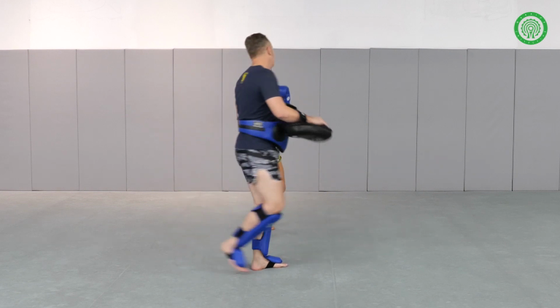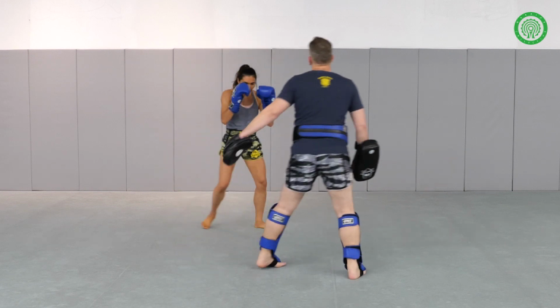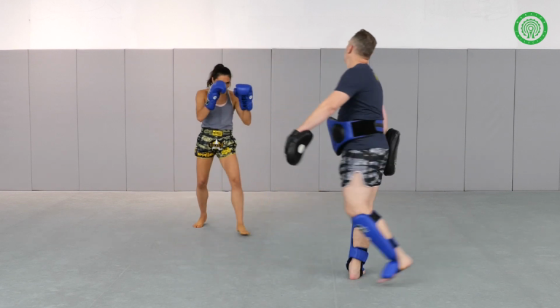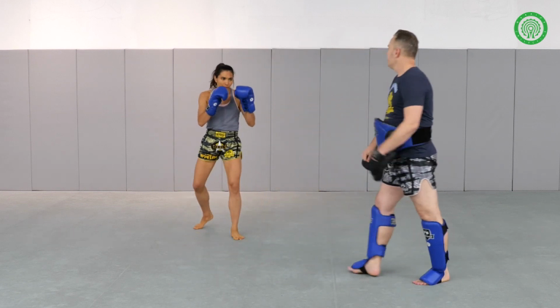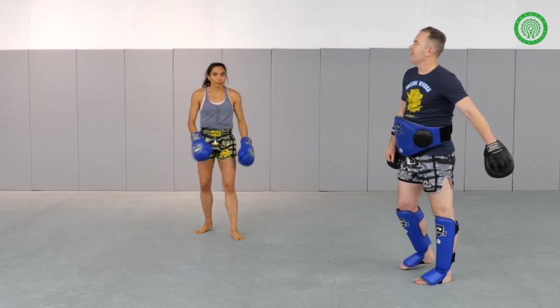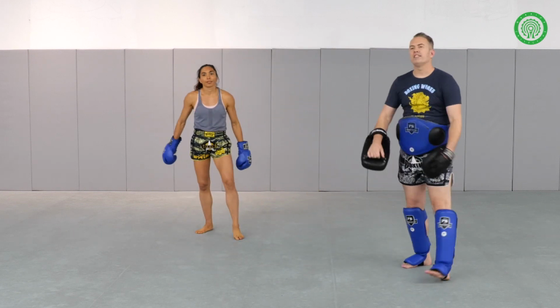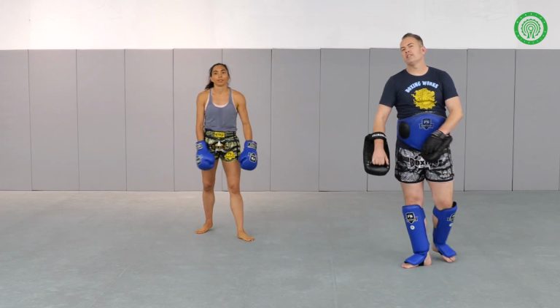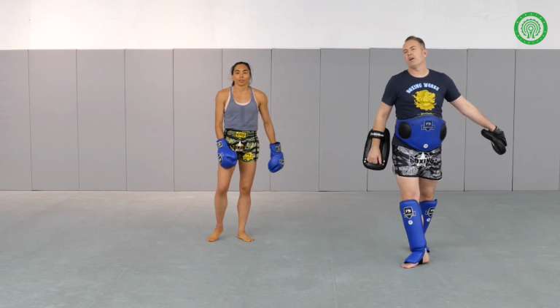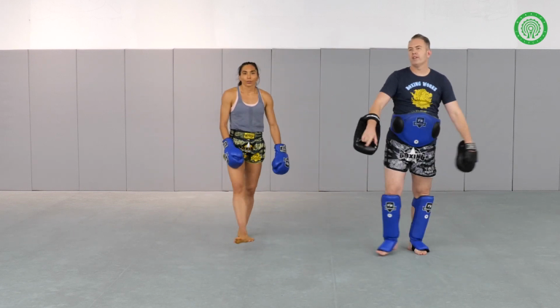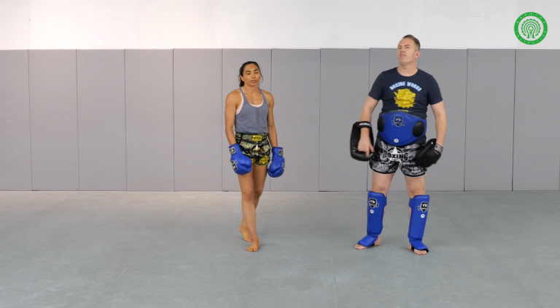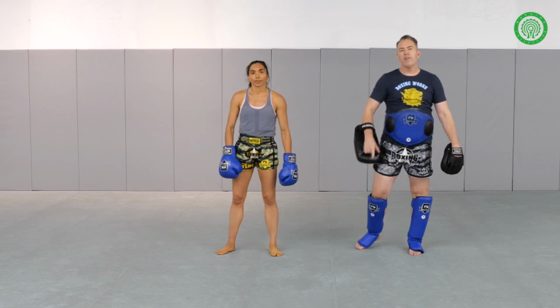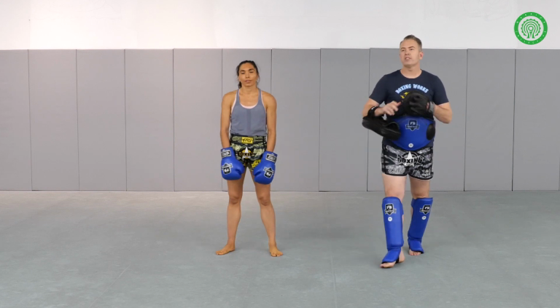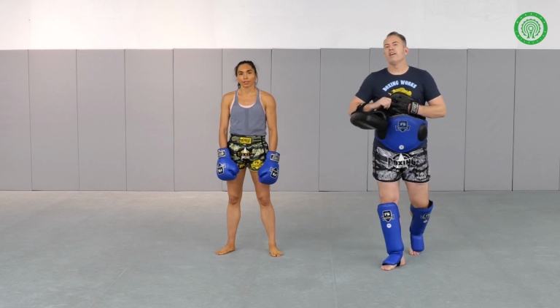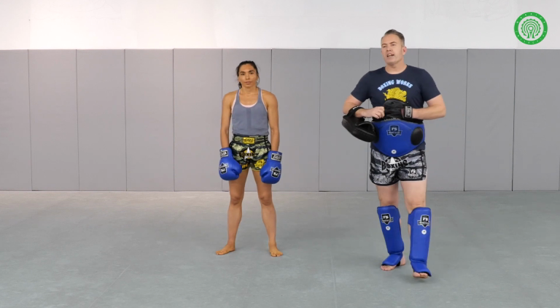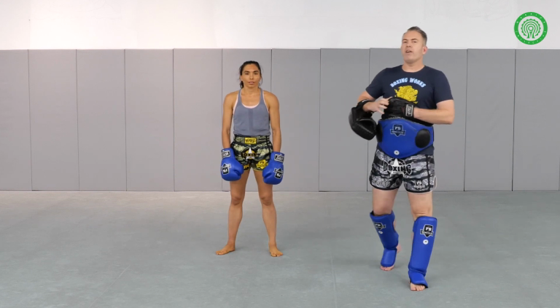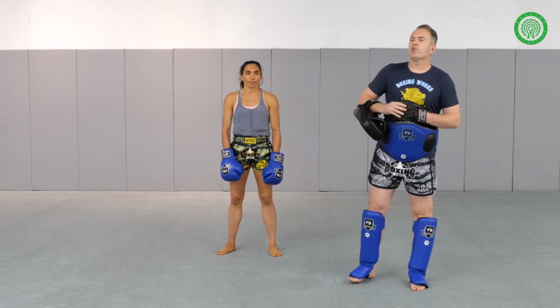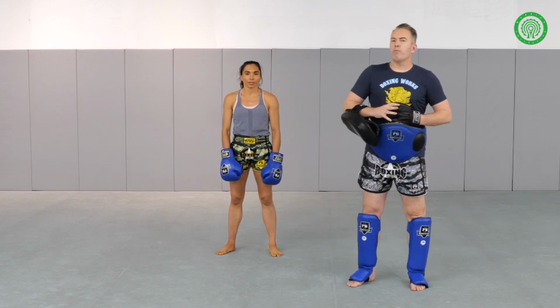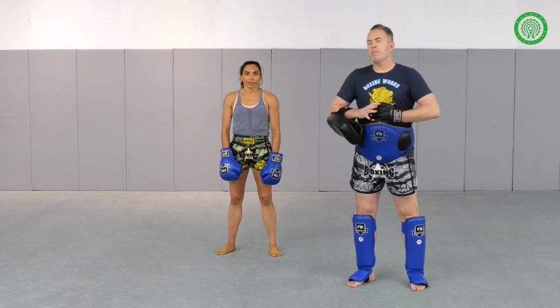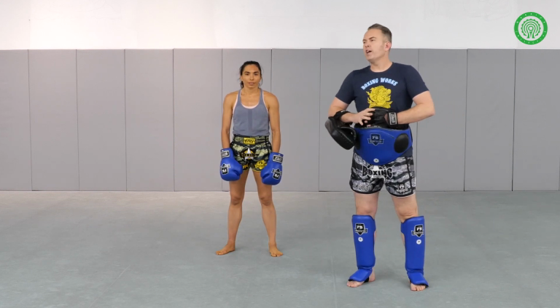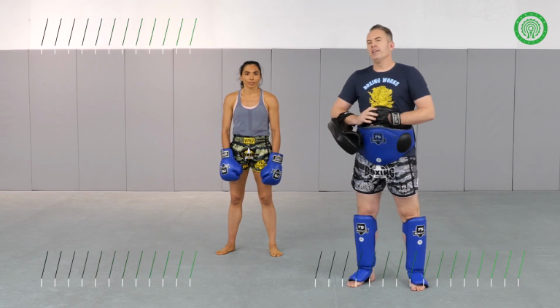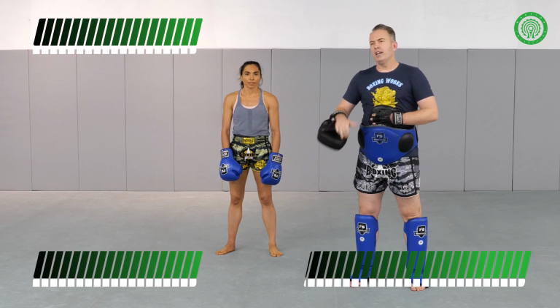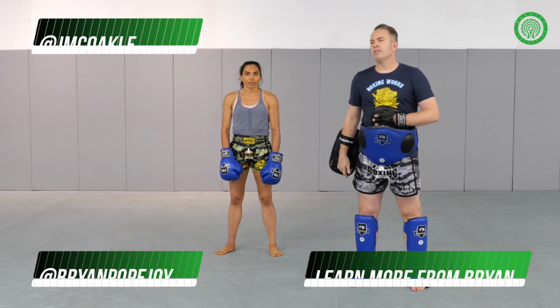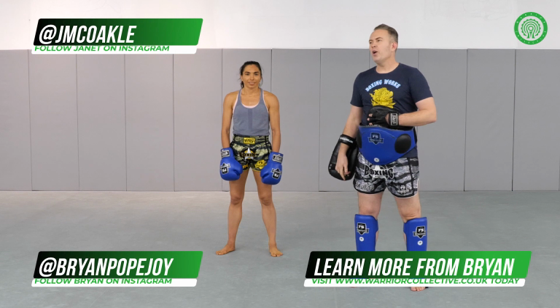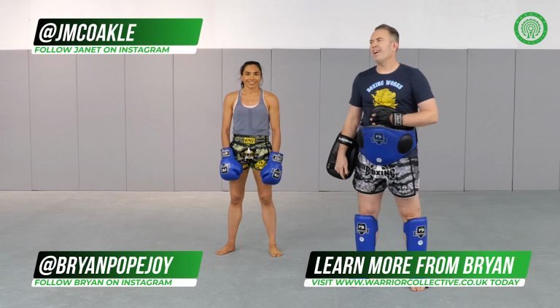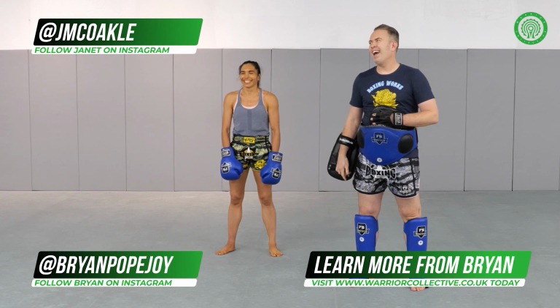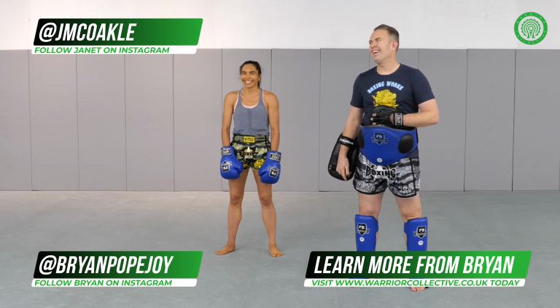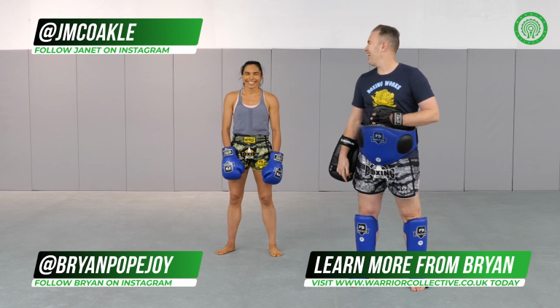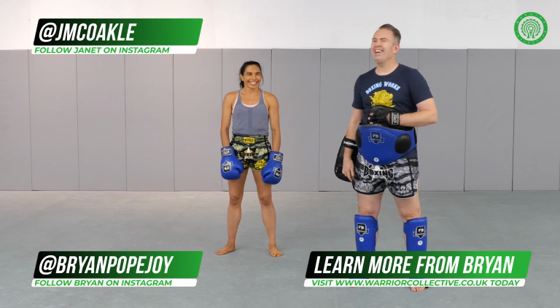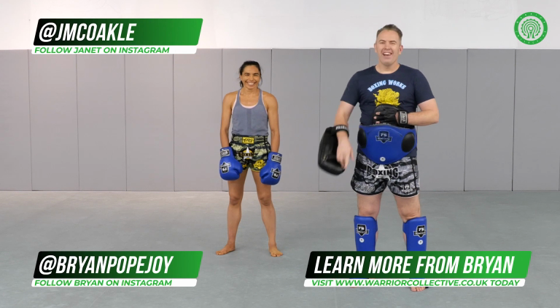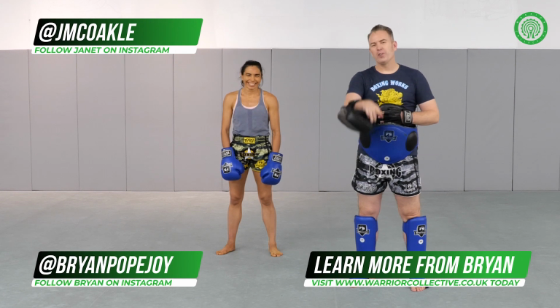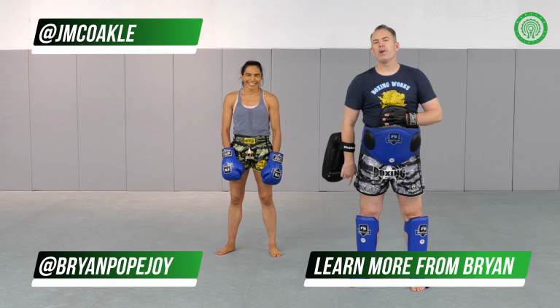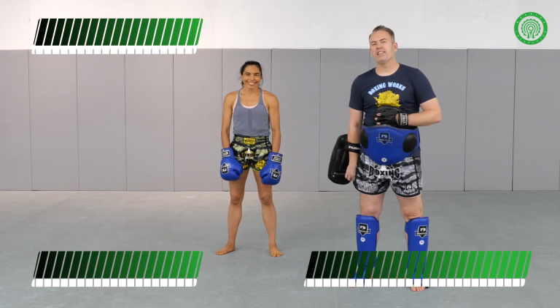Nicely done. That's three setups off the rear teep fake. If you like what you saw, check us out on Instagram — Brian Popejoy, J-M-C-O-A-K-L-E — and also on the Warrior Collective.